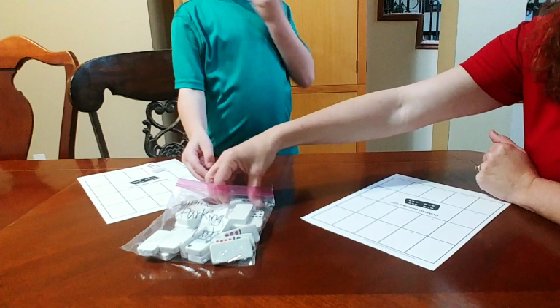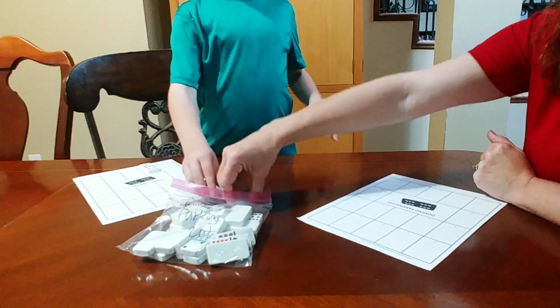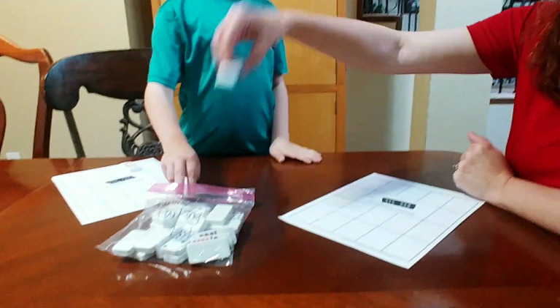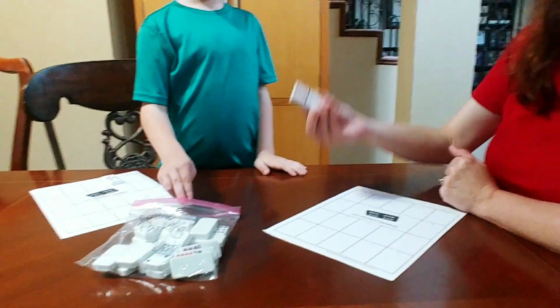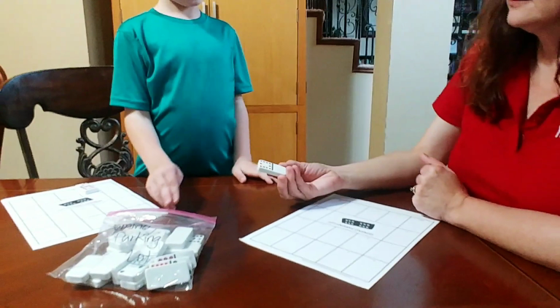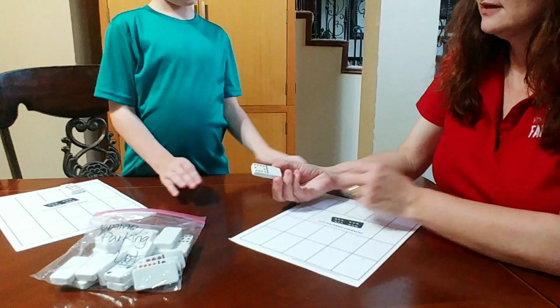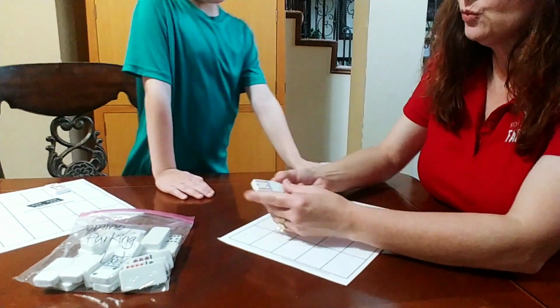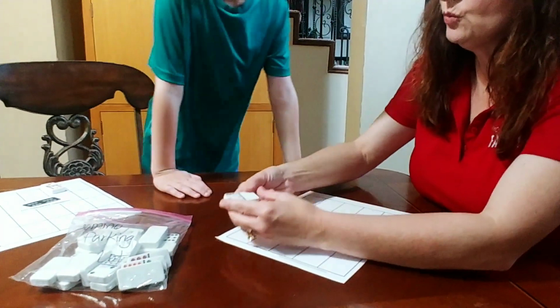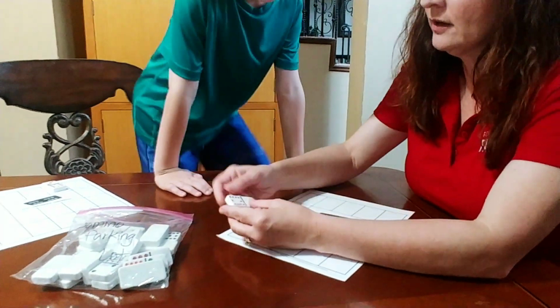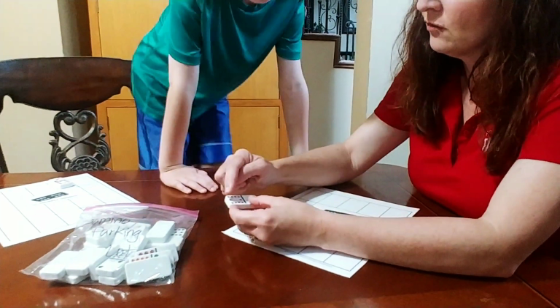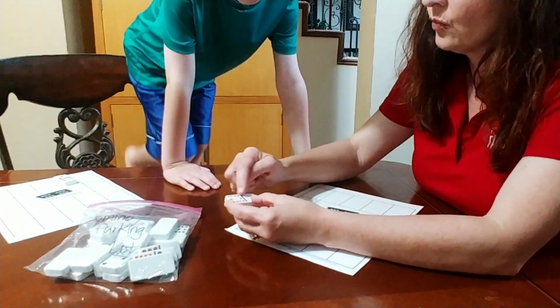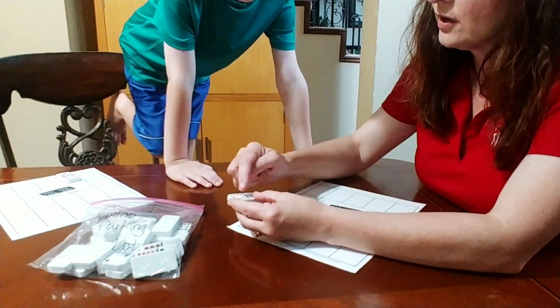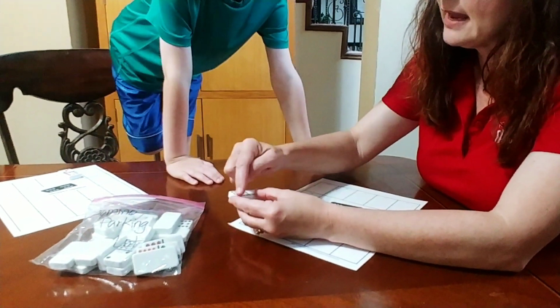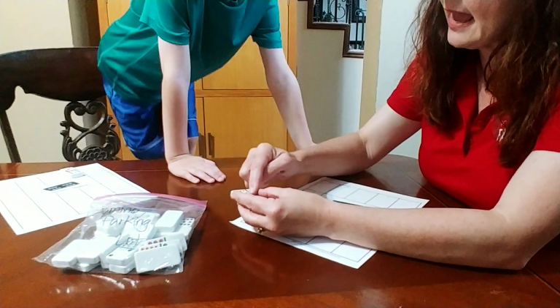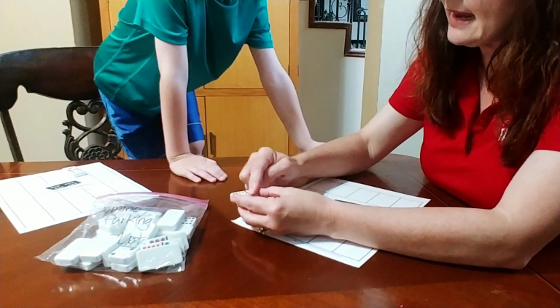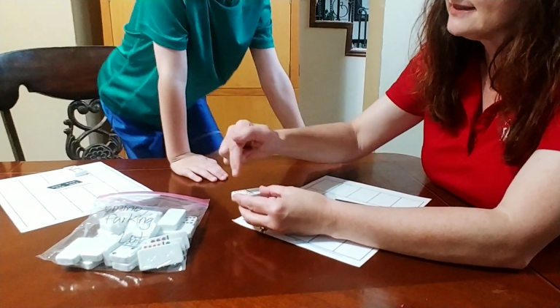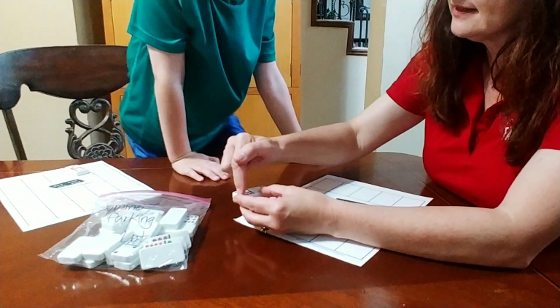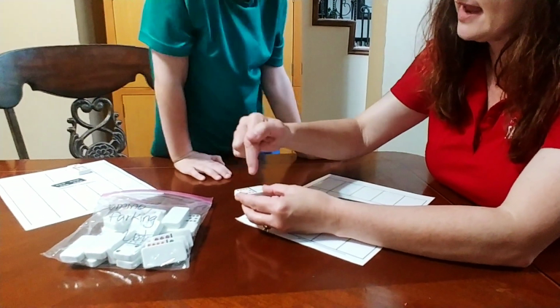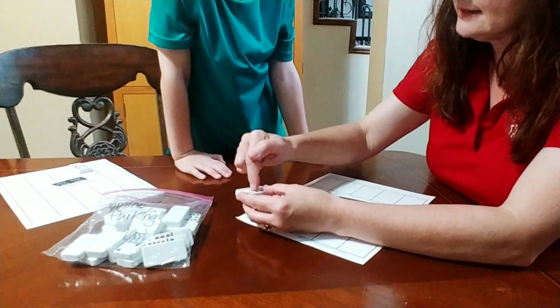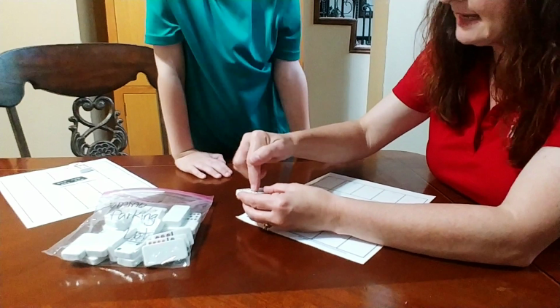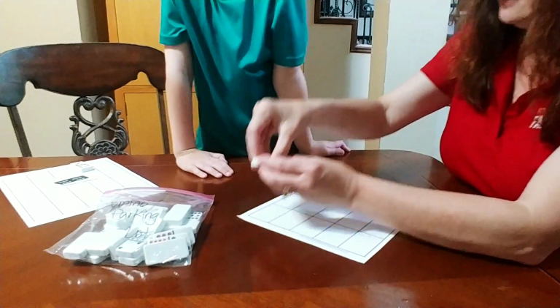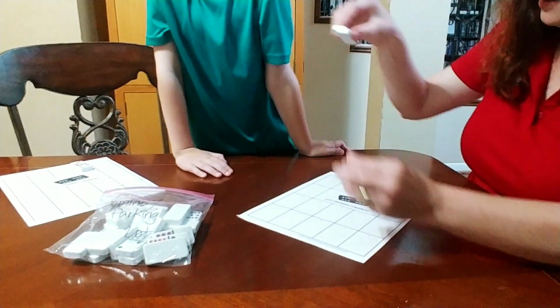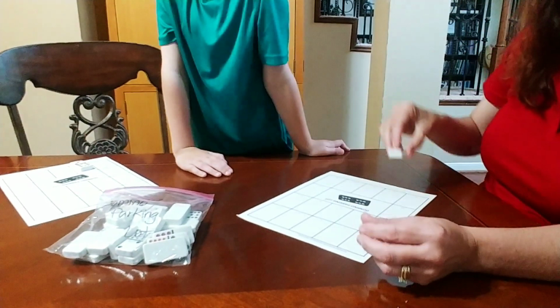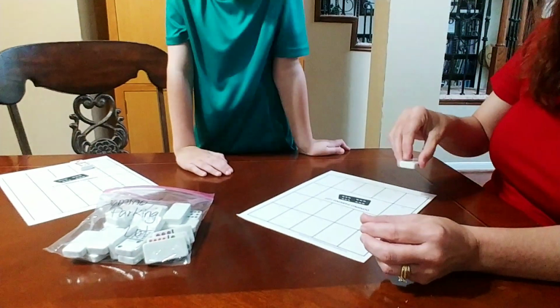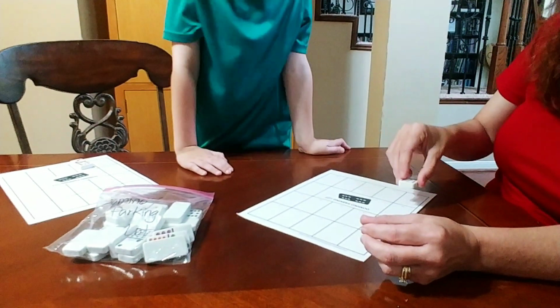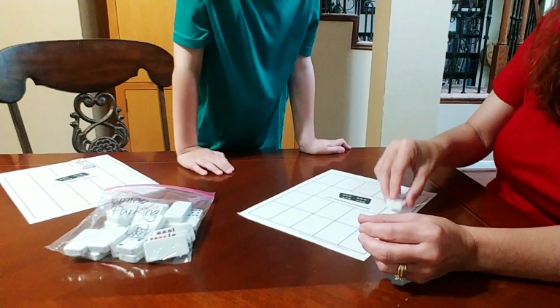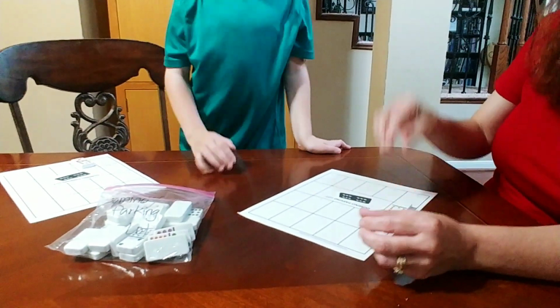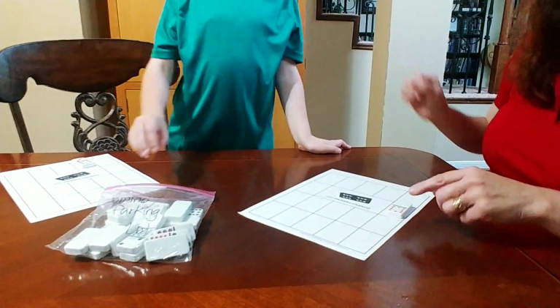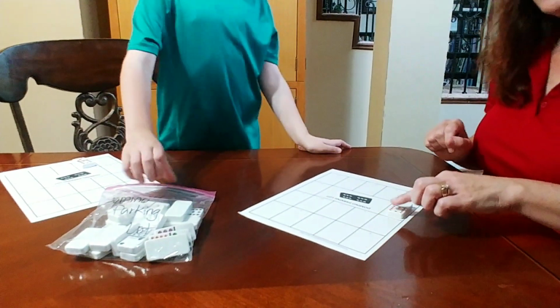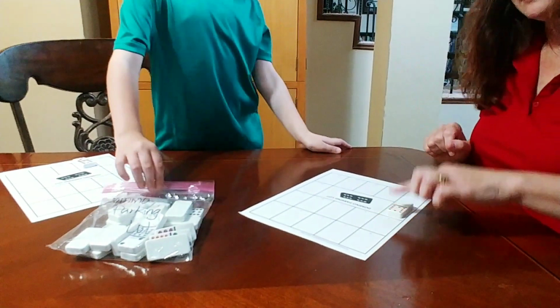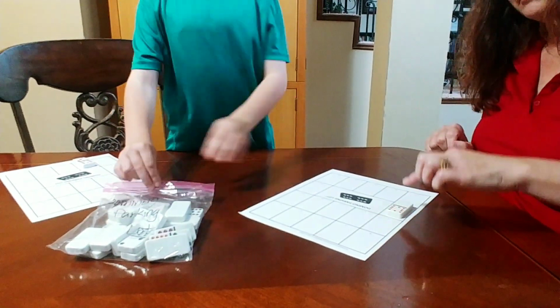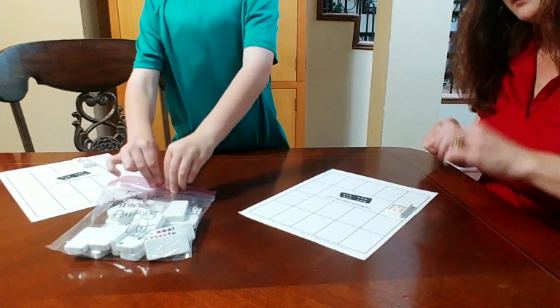Now my turn. Four, eight, nine, ten. I am putting this in the ten spot because it's ten plus zero.